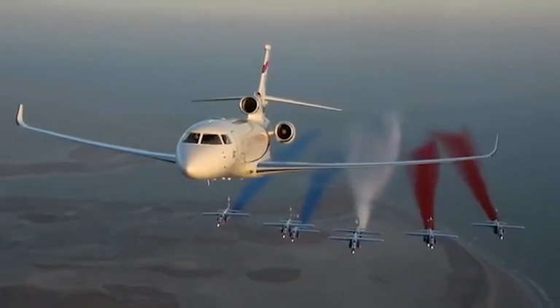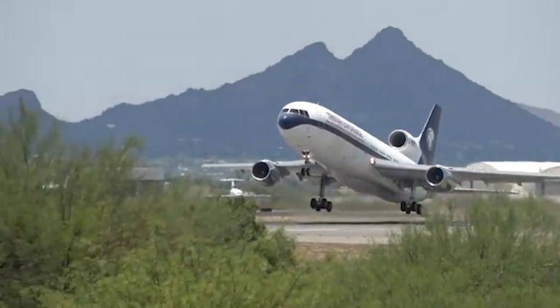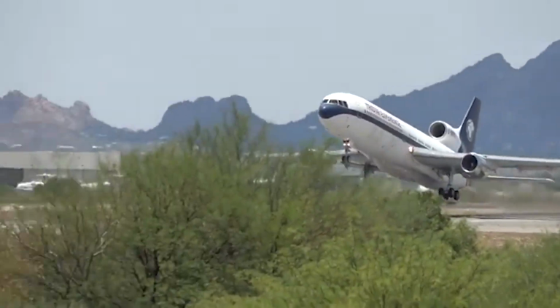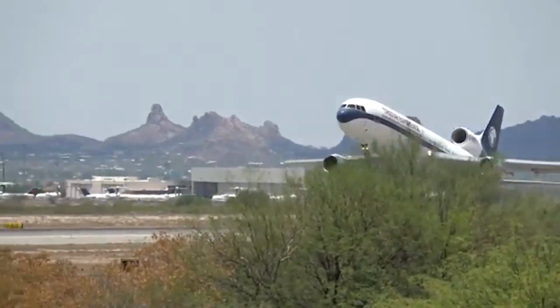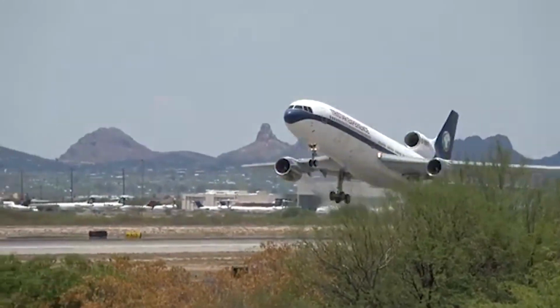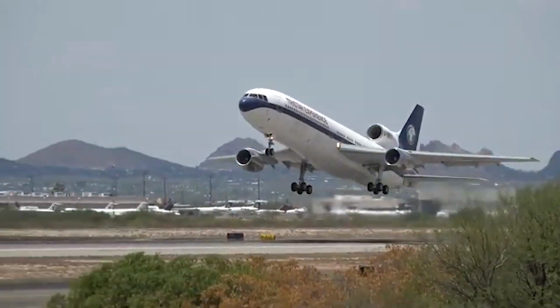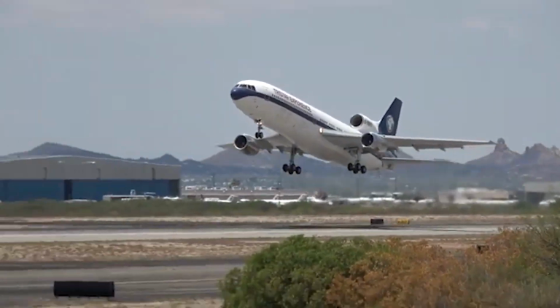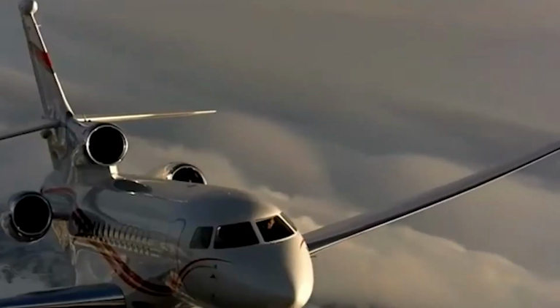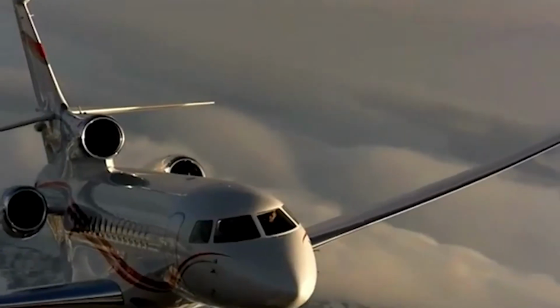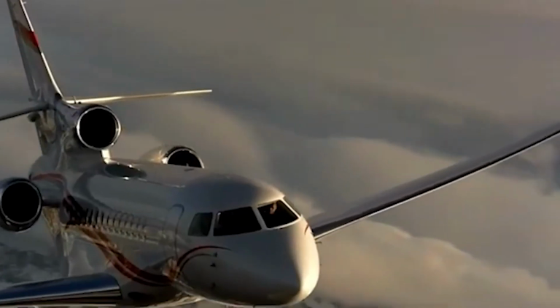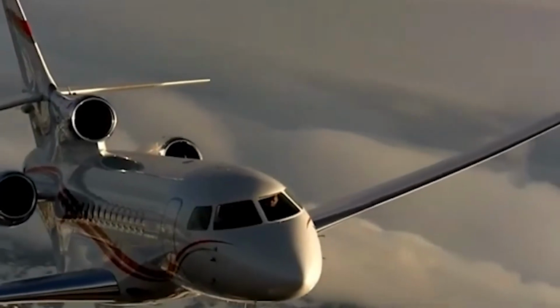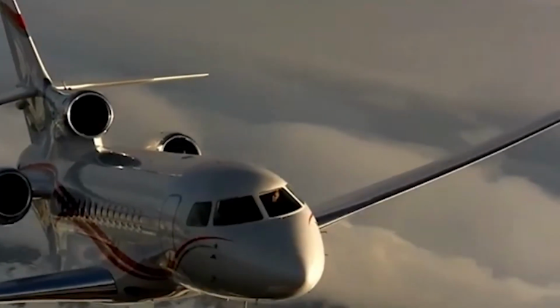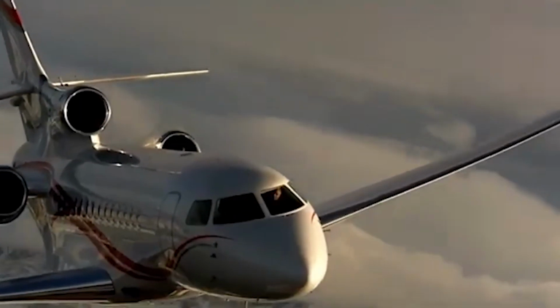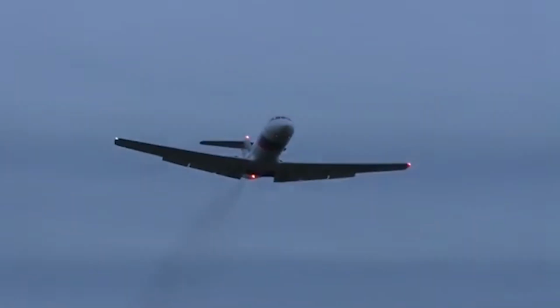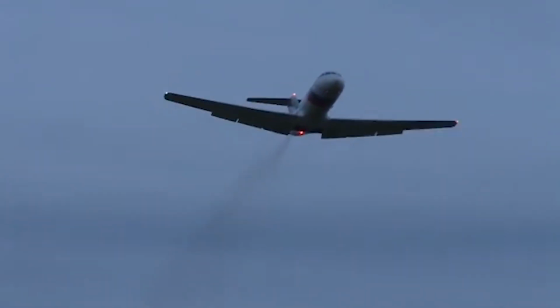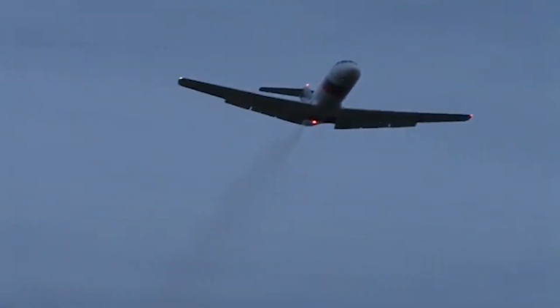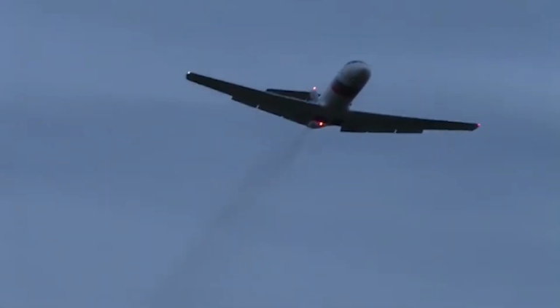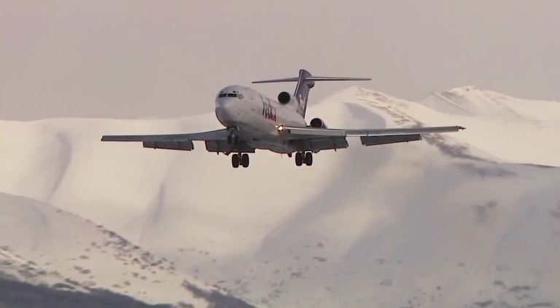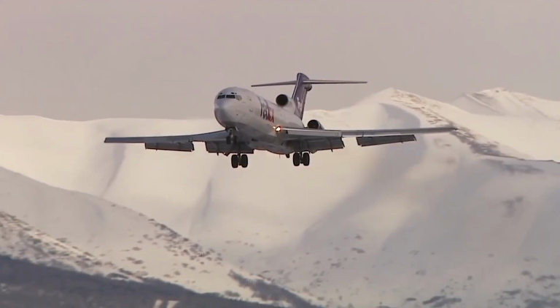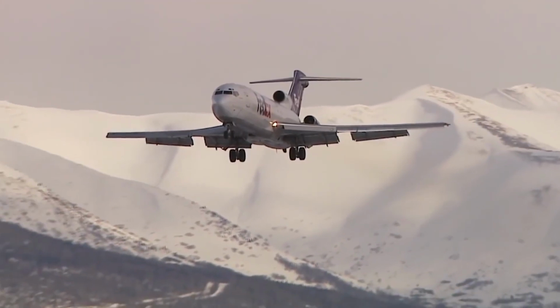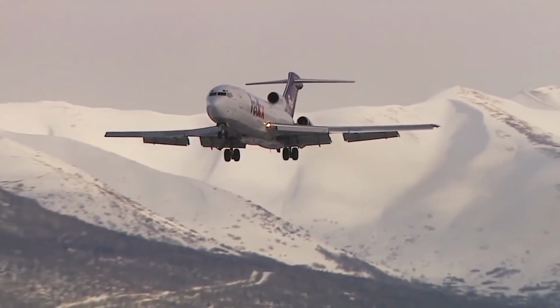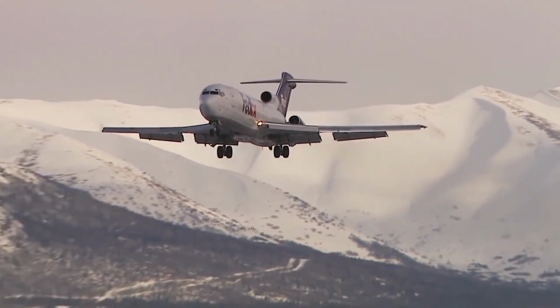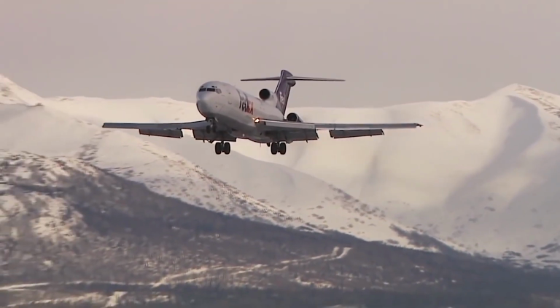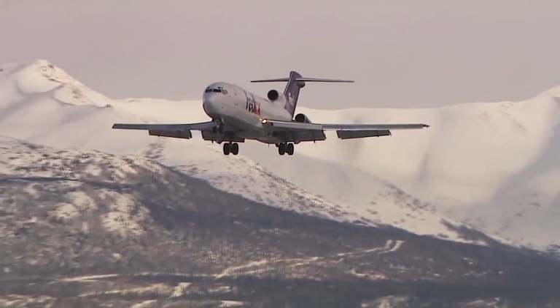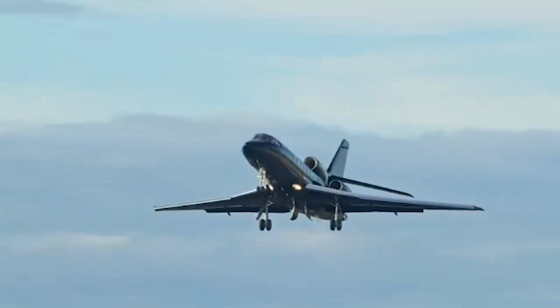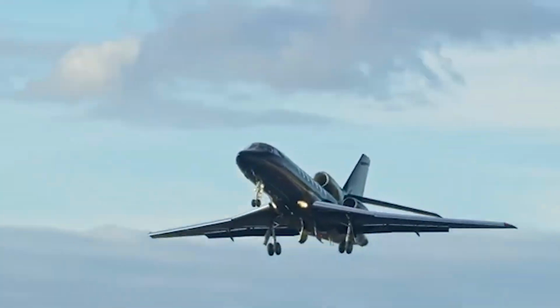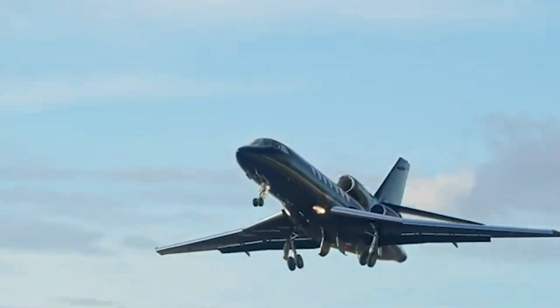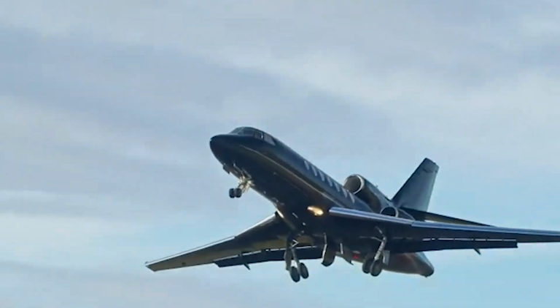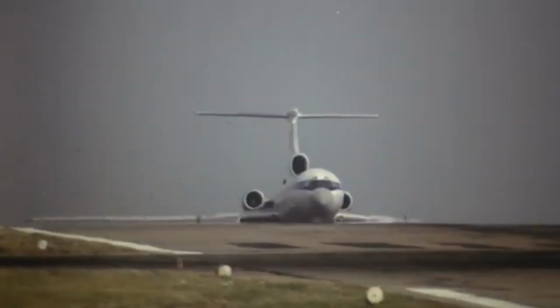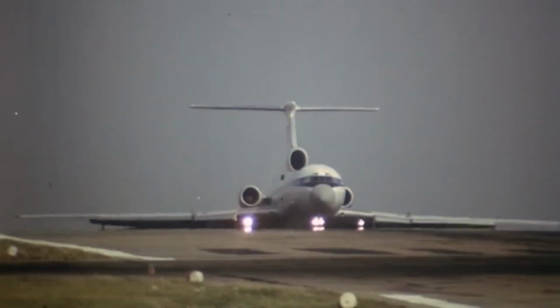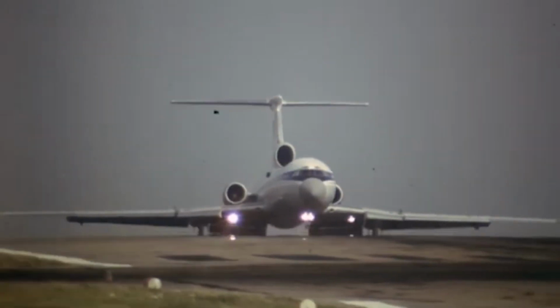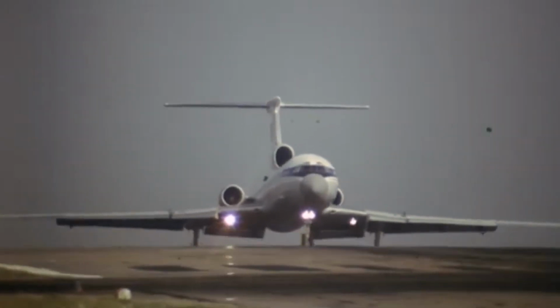Despite their prominence in airline fleets at the time, rising fuel costs and advancing technology eventually led to their decline, with only a few remaining in service today. Here are the top 10 tri-jet aircraft ever to take to the skies.